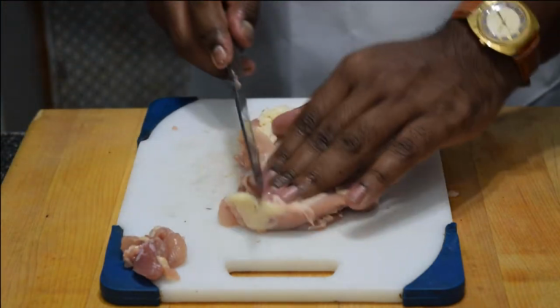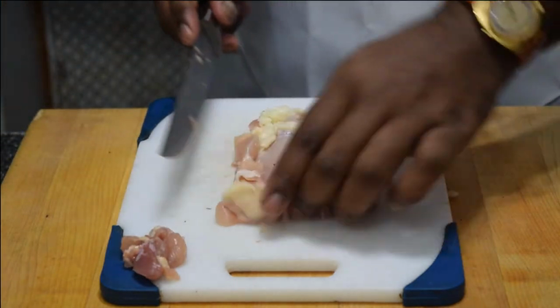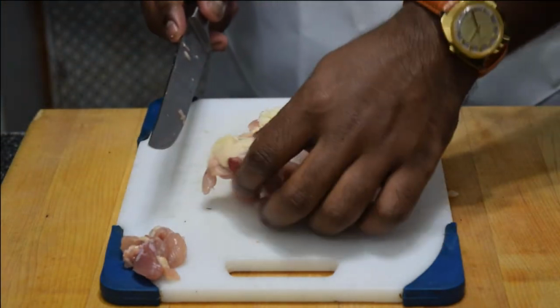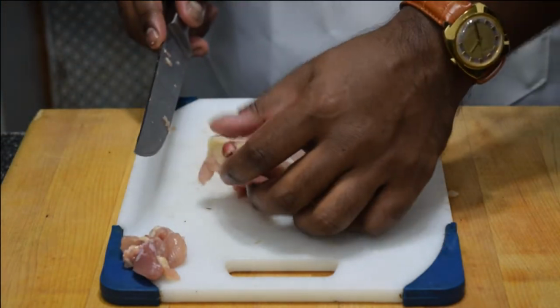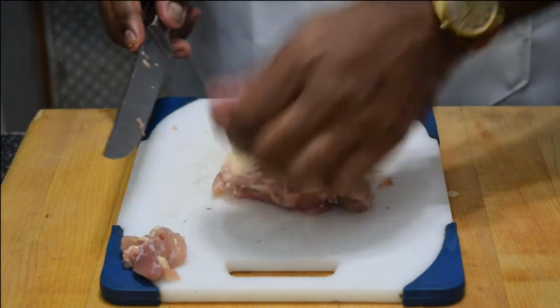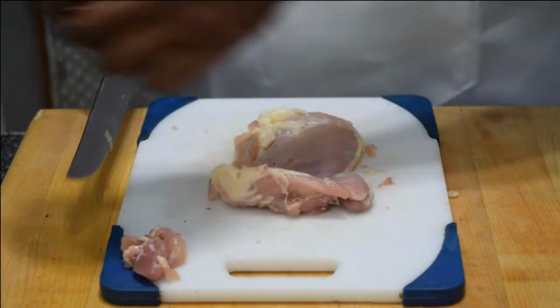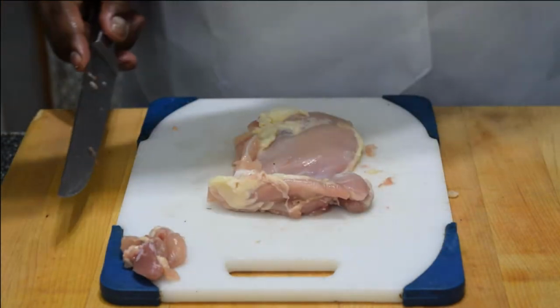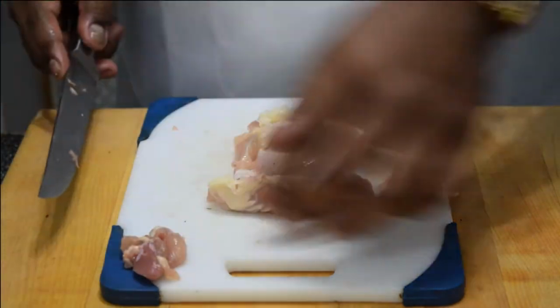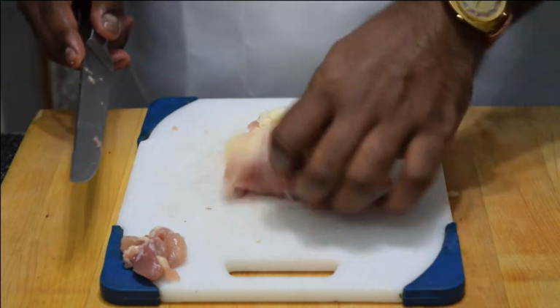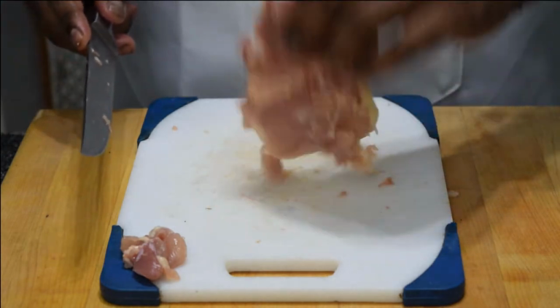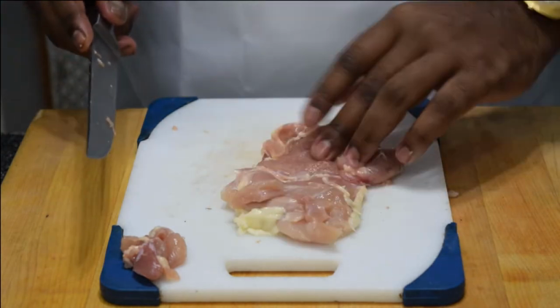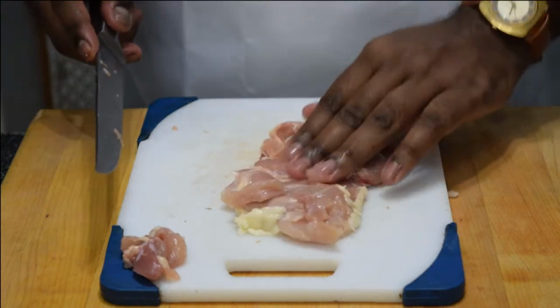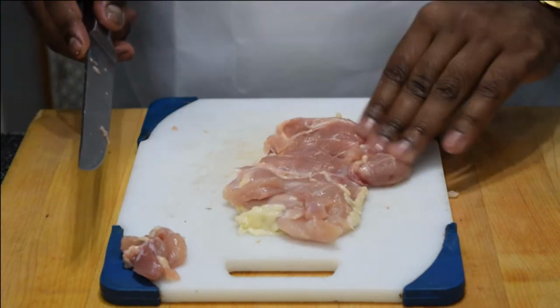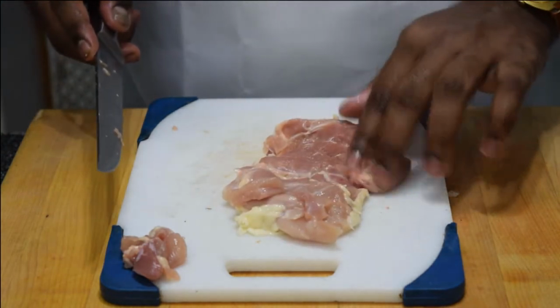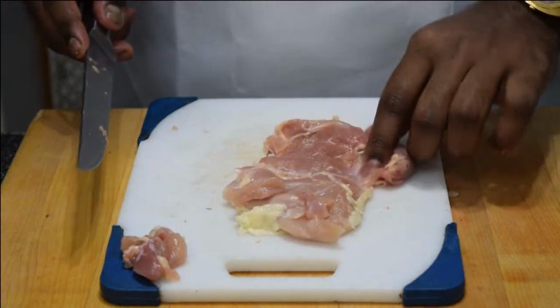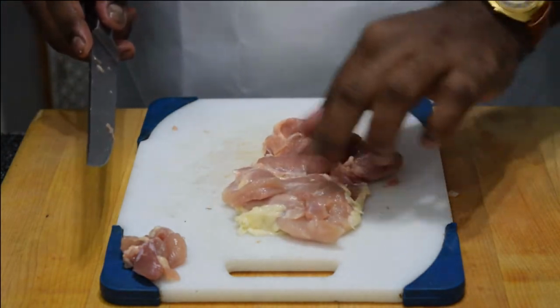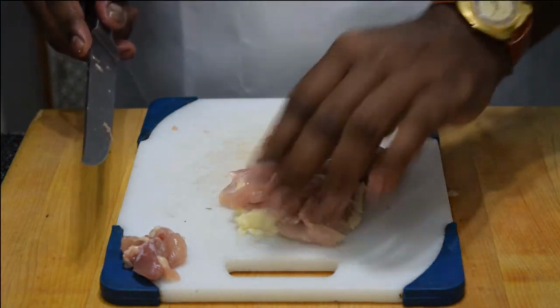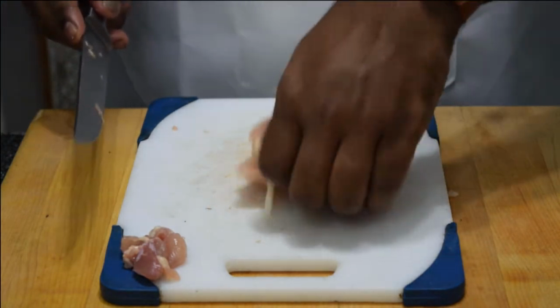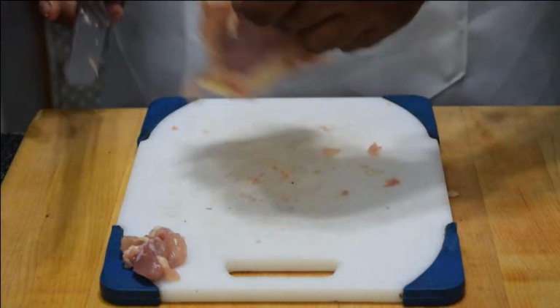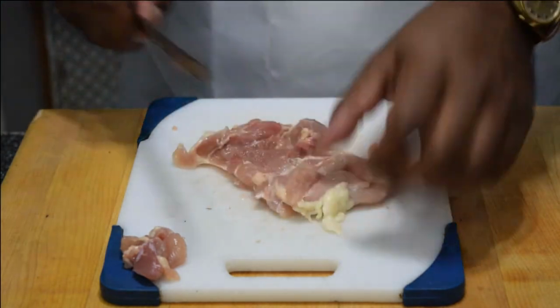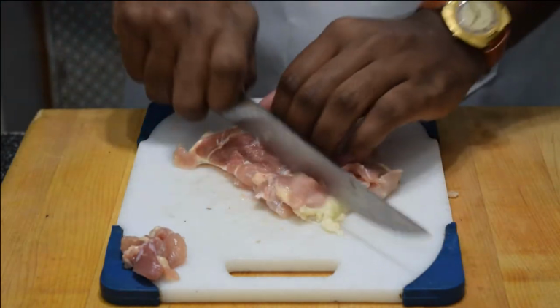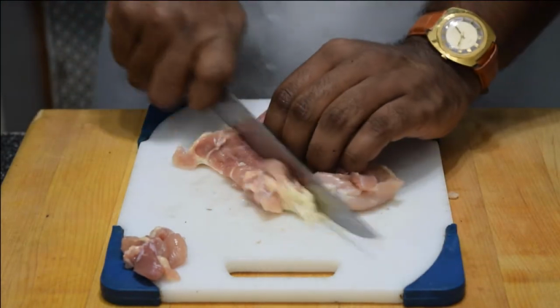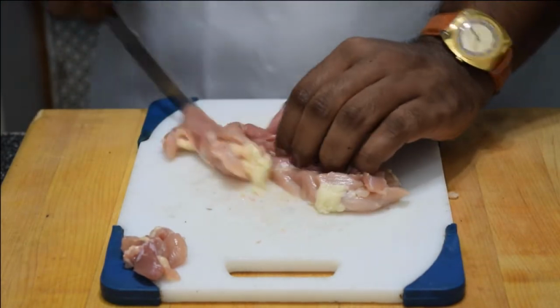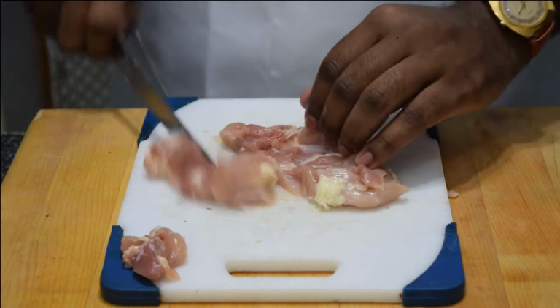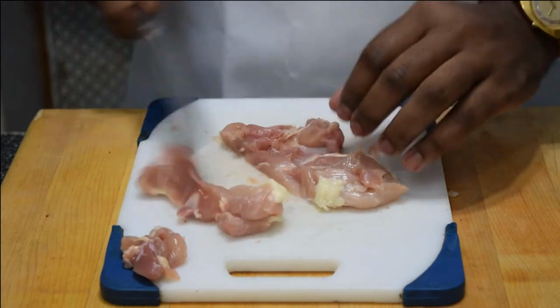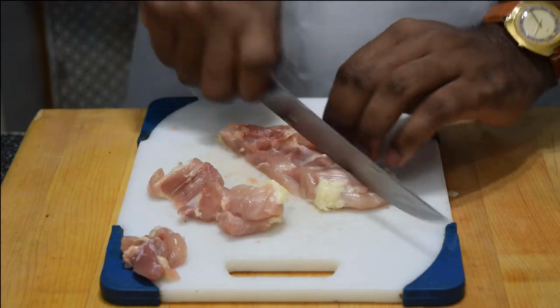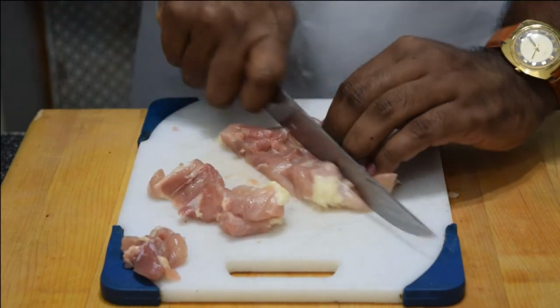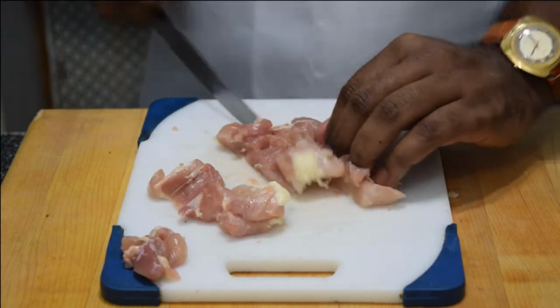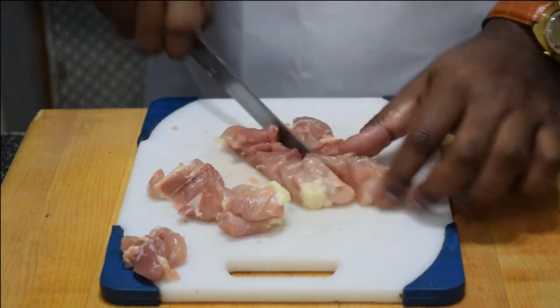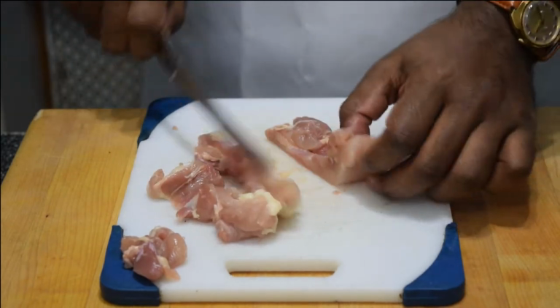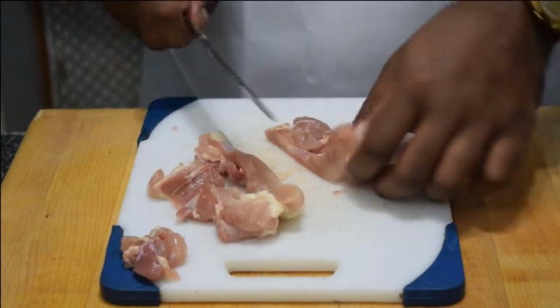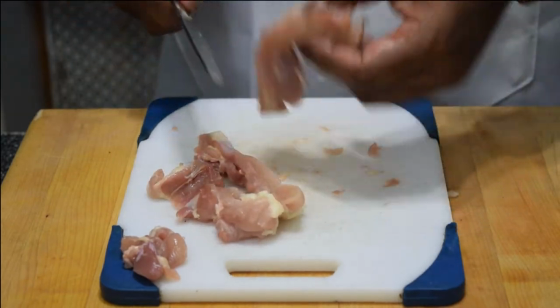Now just check the thigh for any bits of bone or cartilage — you don't want that. As you can see I left a piece behind, so just quickly remove it. Next you want to cut the thigh into strips and then cut into cubes about half an inch thick.